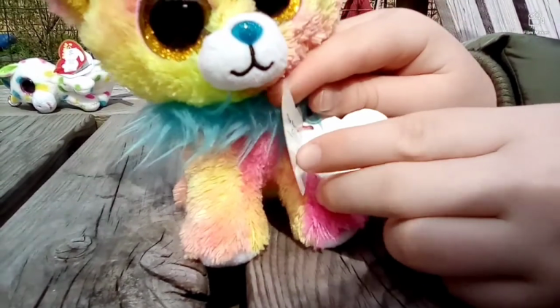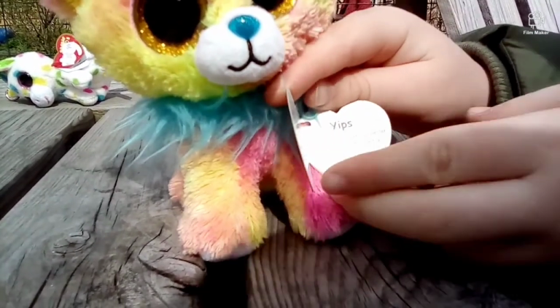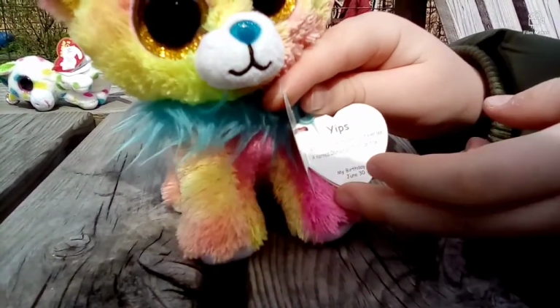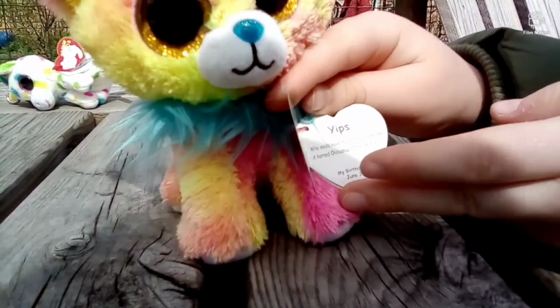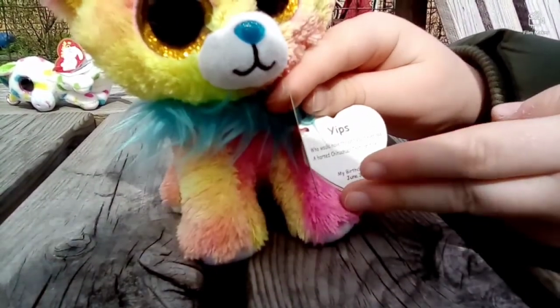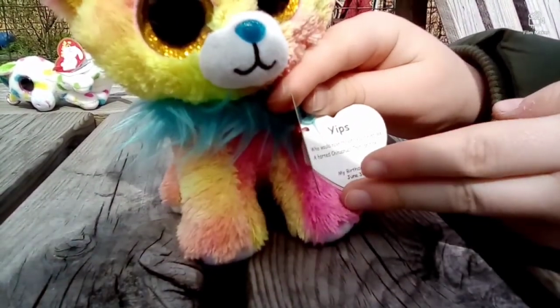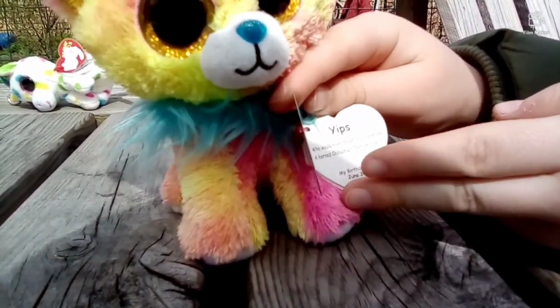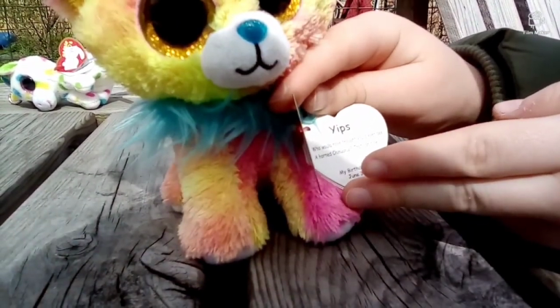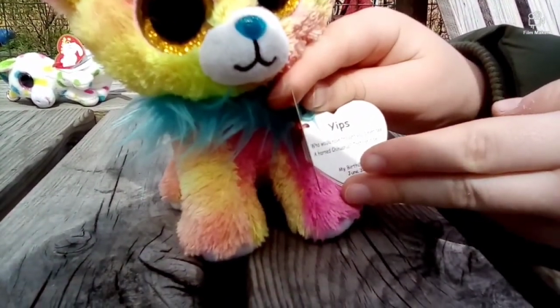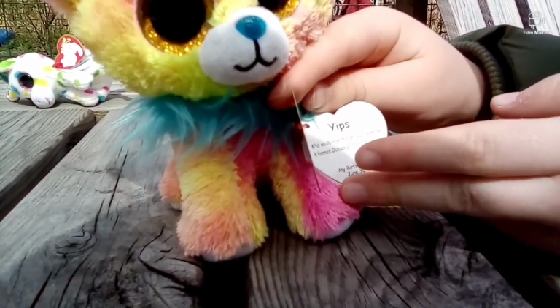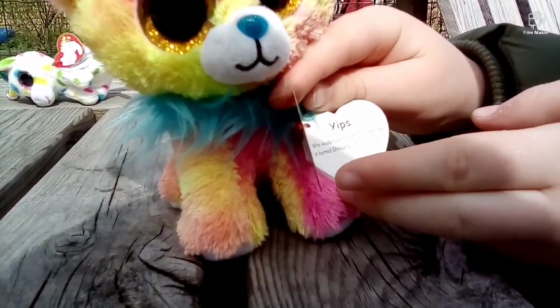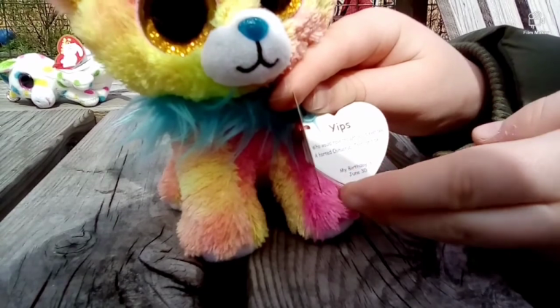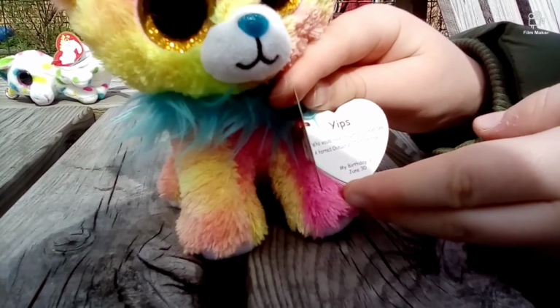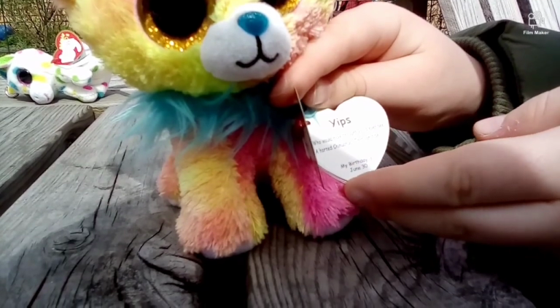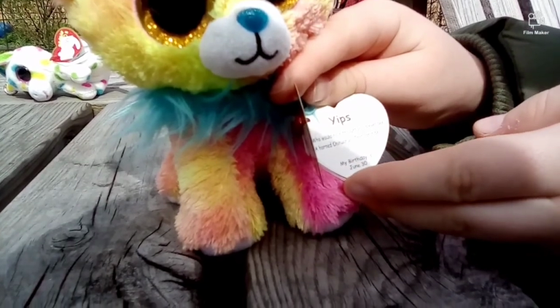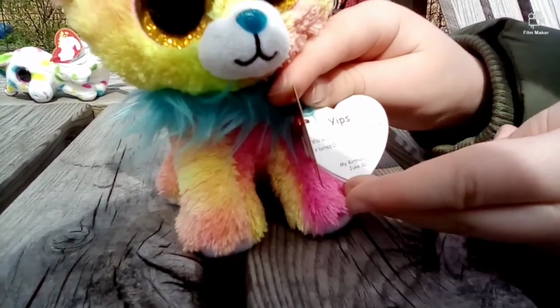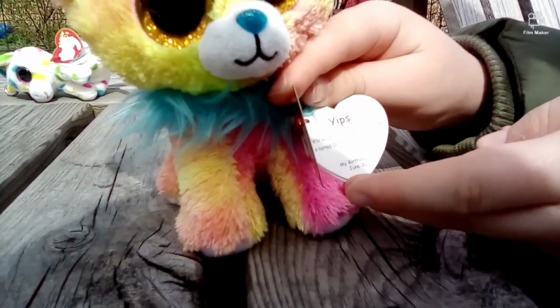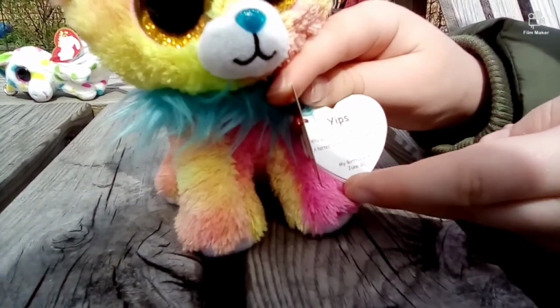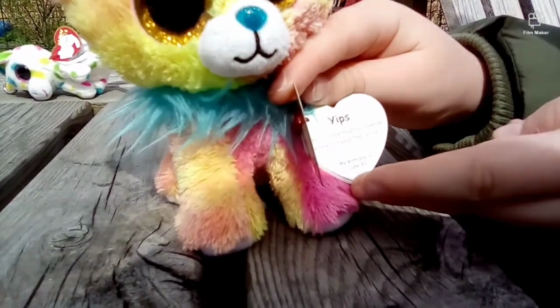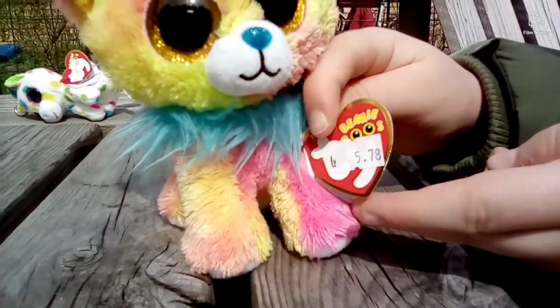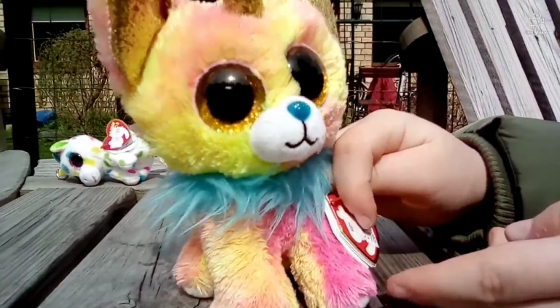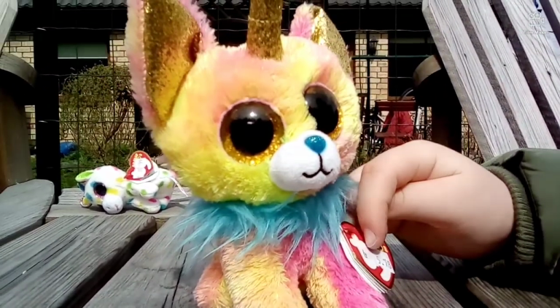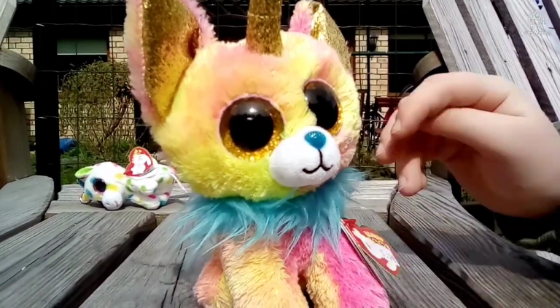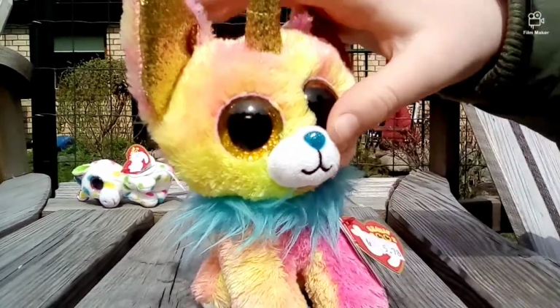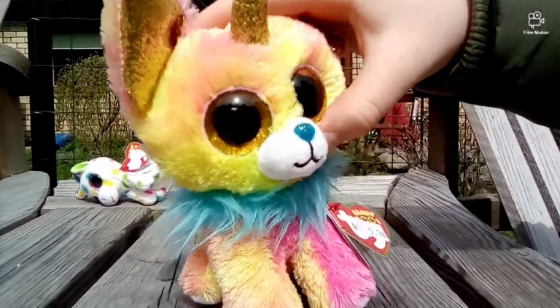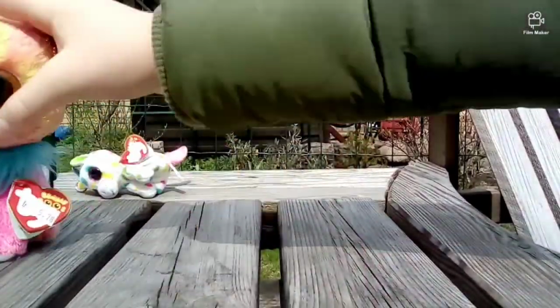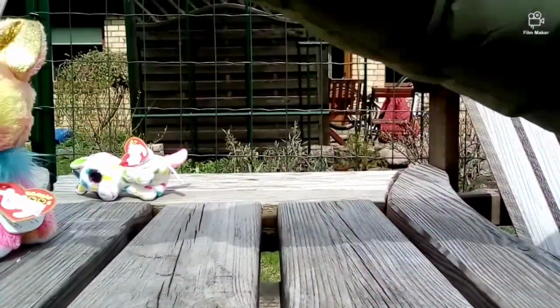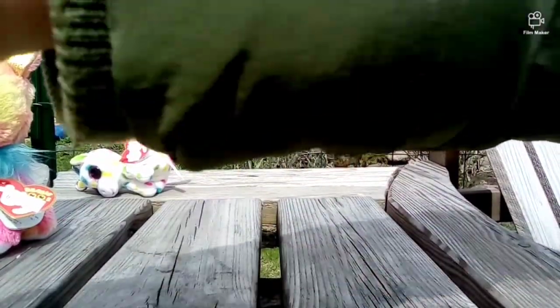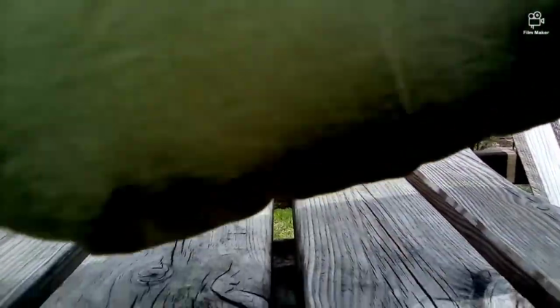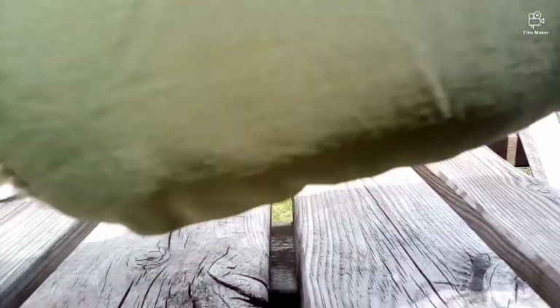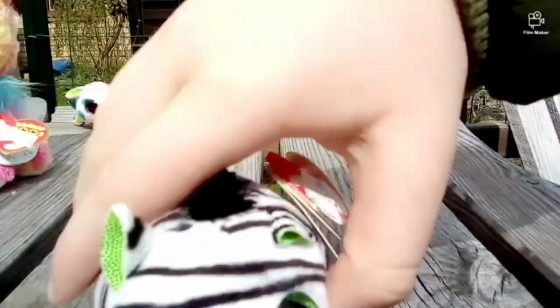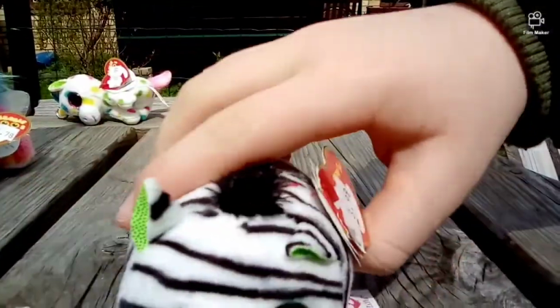Yips. Who would have thought you'd never ever see a horned chihuahua? That can be. My birthday is June 30. That's very nice. This Beanie Boo looks great. Super pretty.